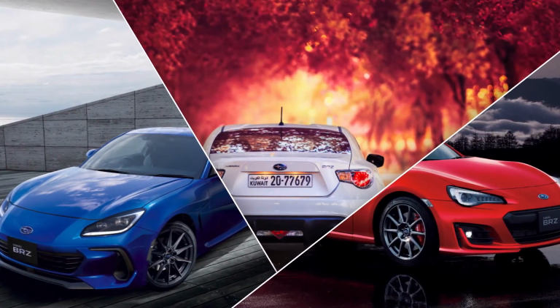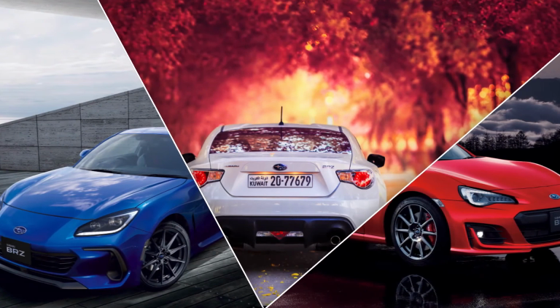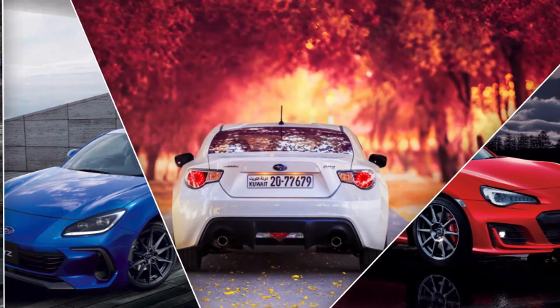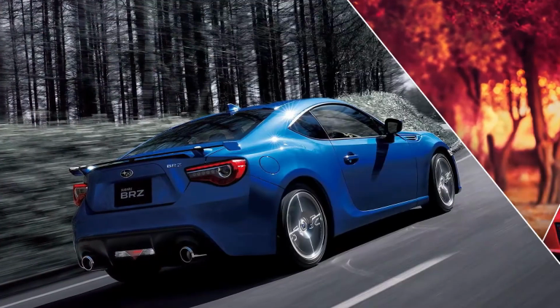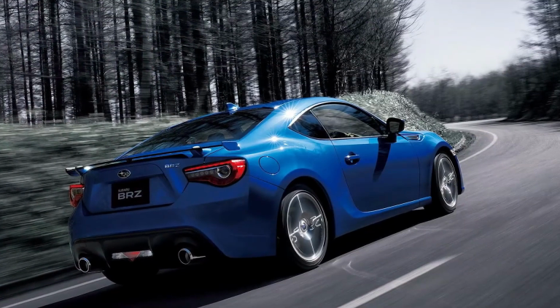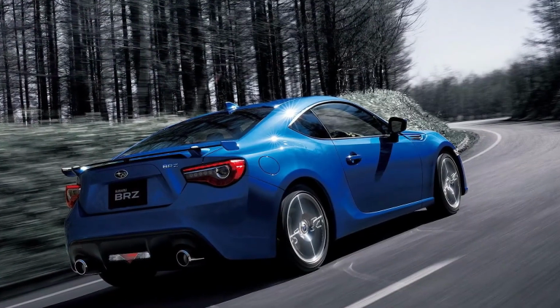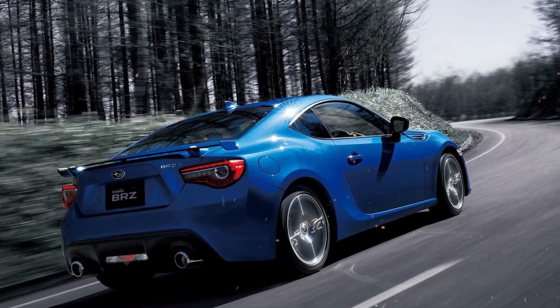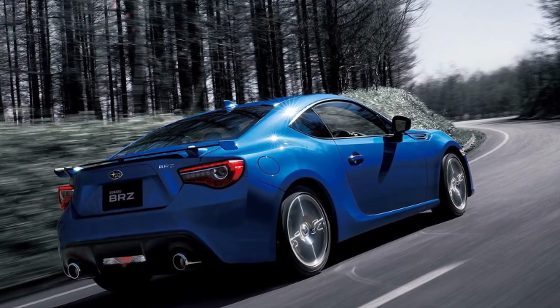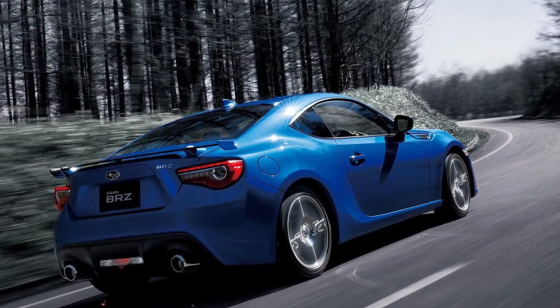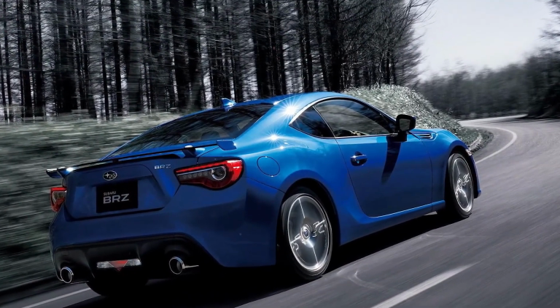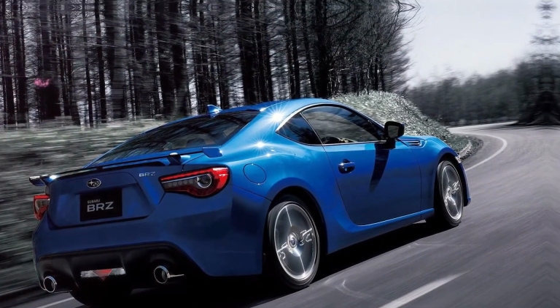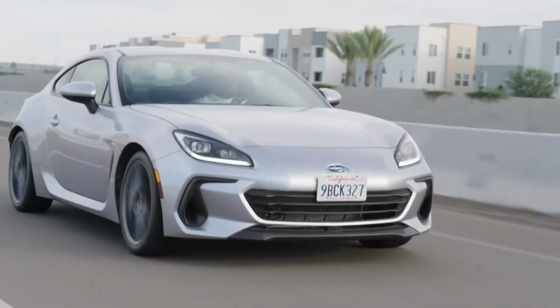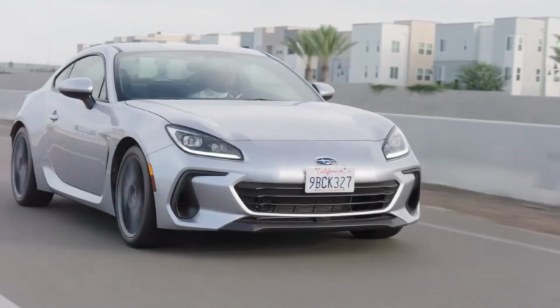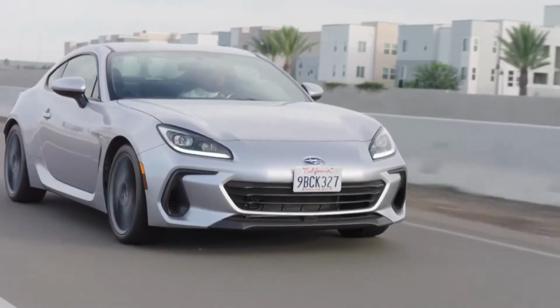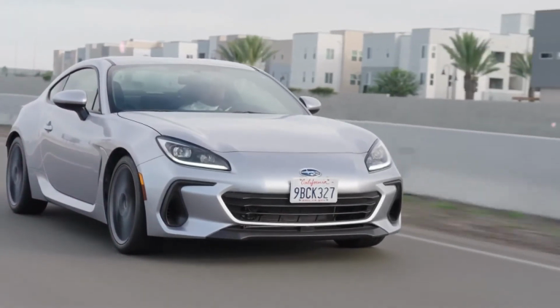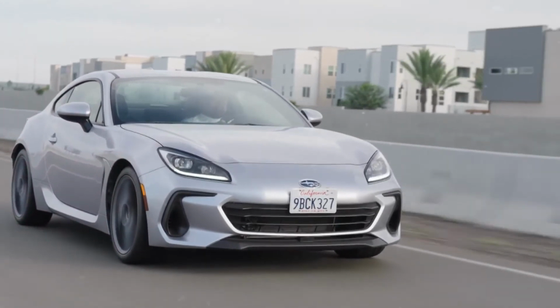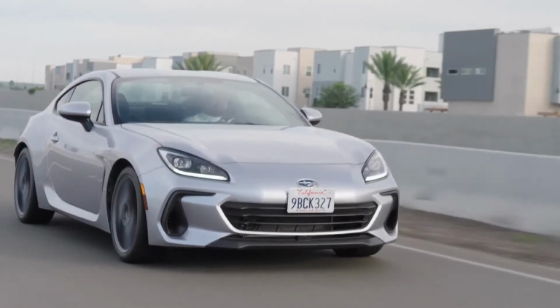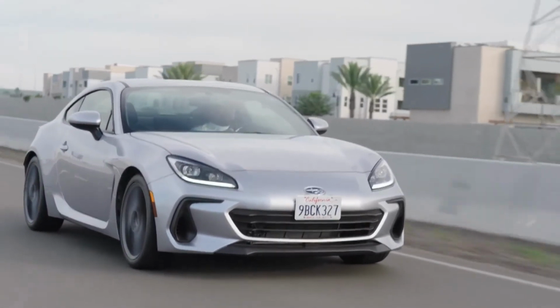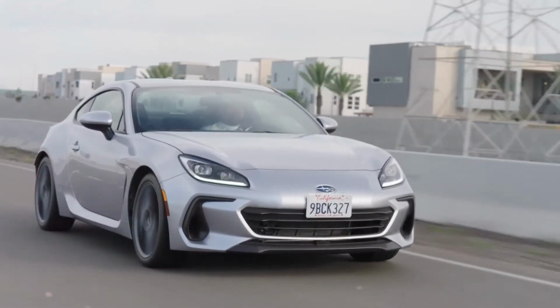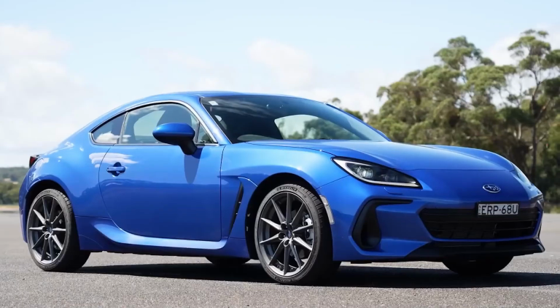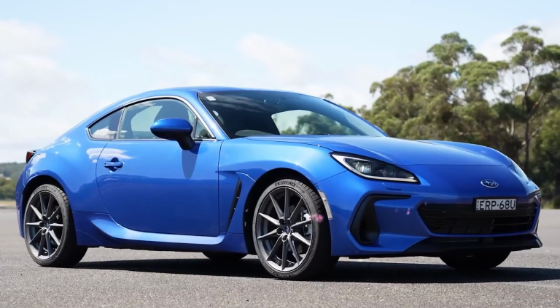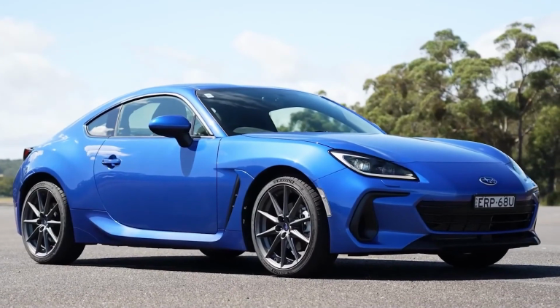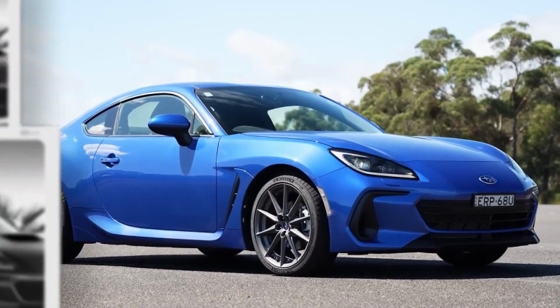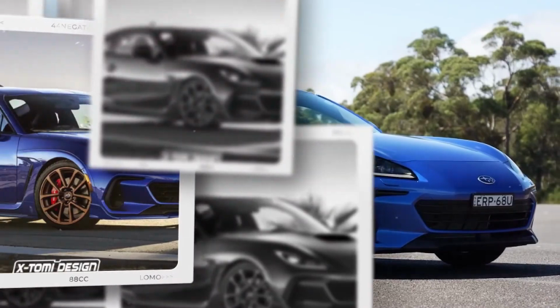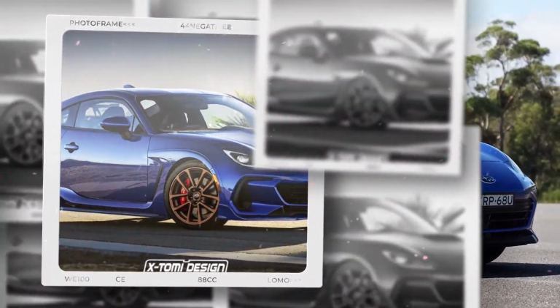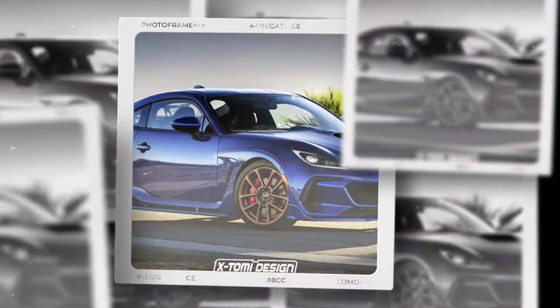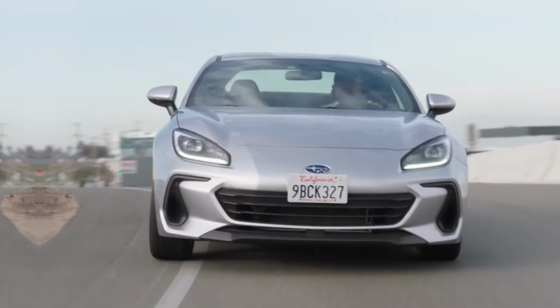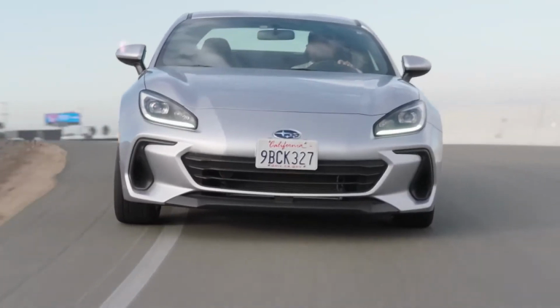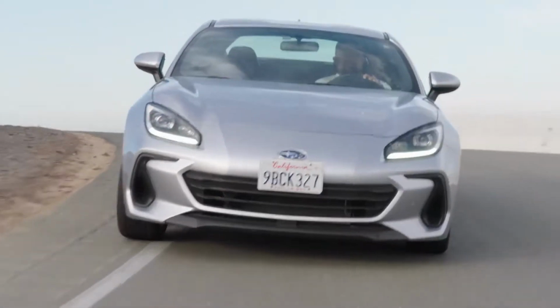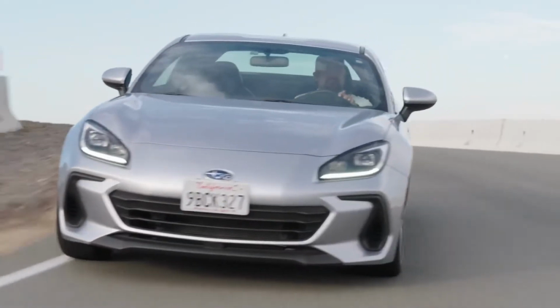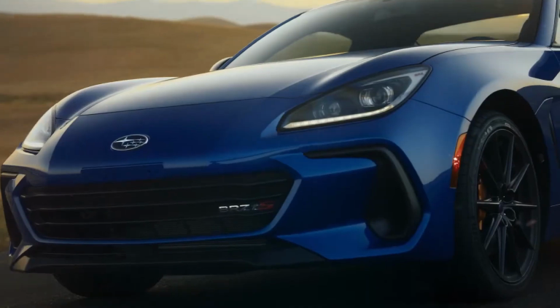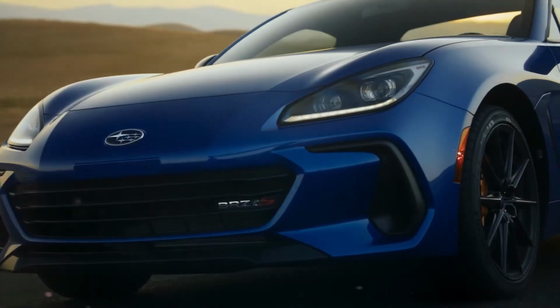On the road or on the racetrack, you can rely on the 2024 BRZ to provide precise handling and dependable grip thanks to its 18-inch alloy wheels and Michelin Pilot Sport 4 tires. Lap after lap, the BRZ braking system is designed to provide exceptional stopping power.